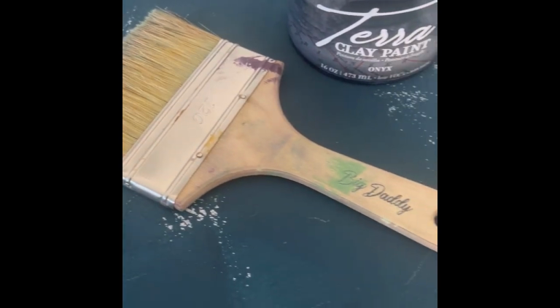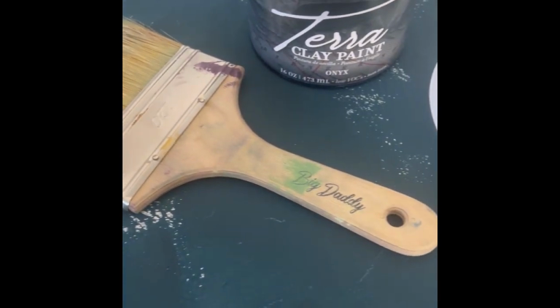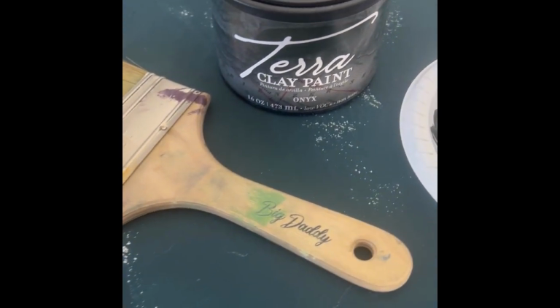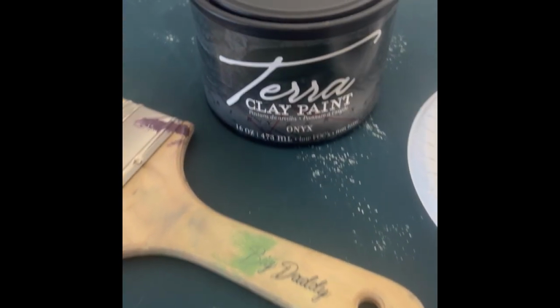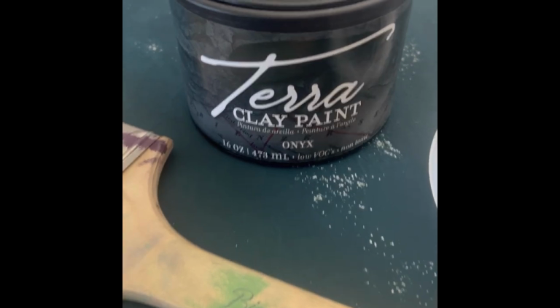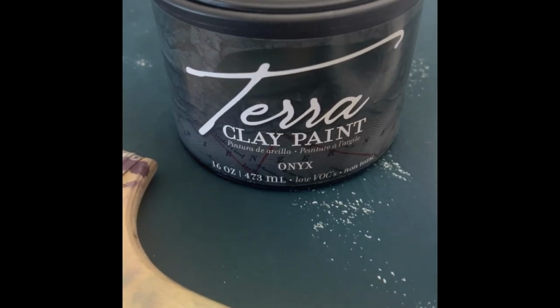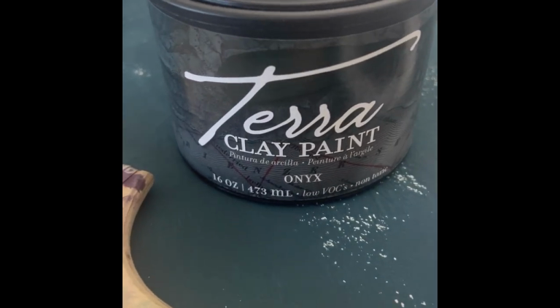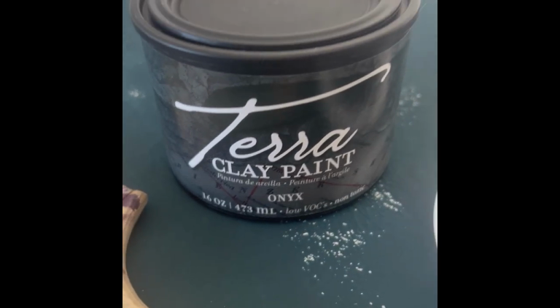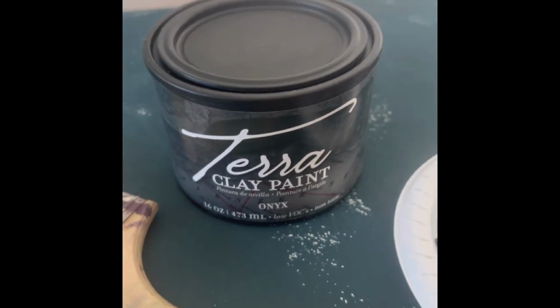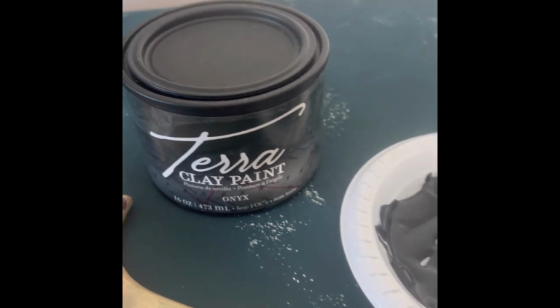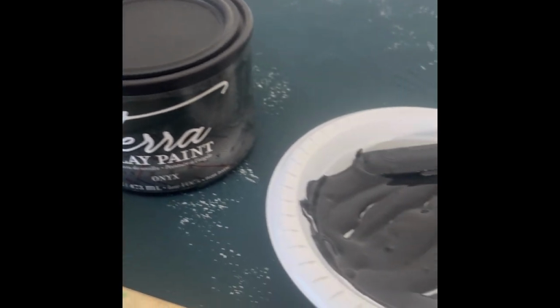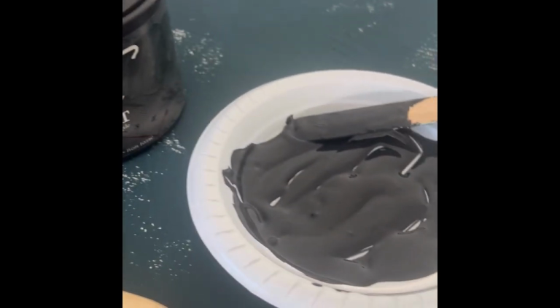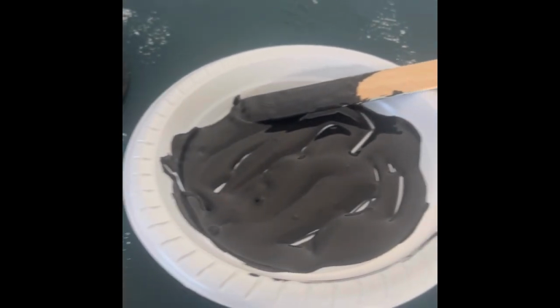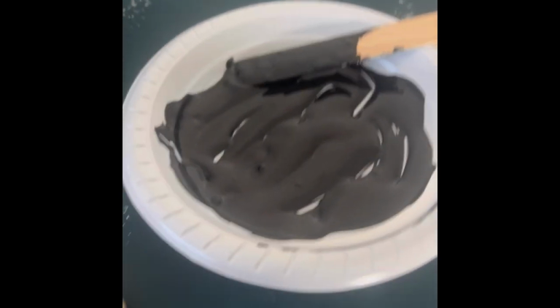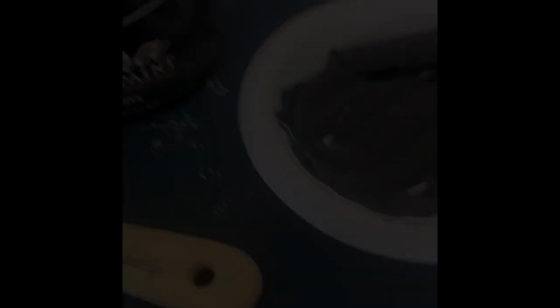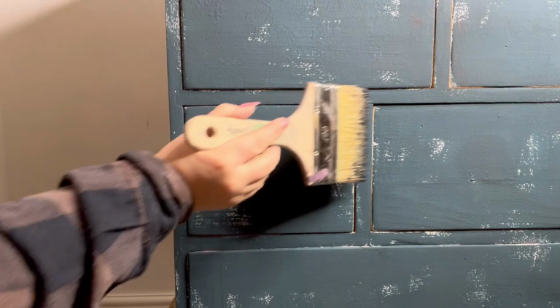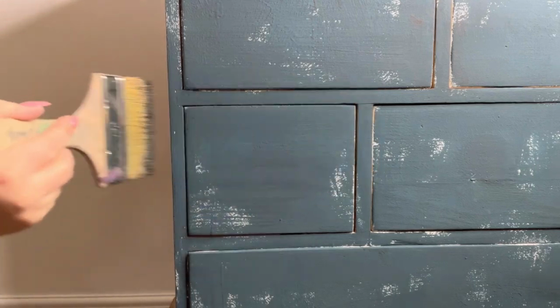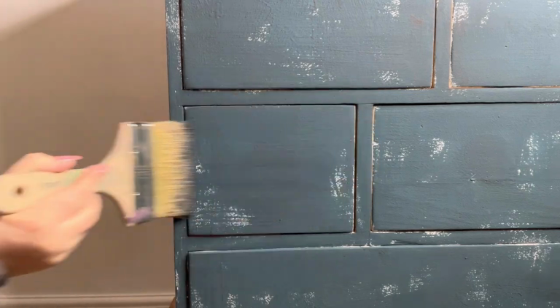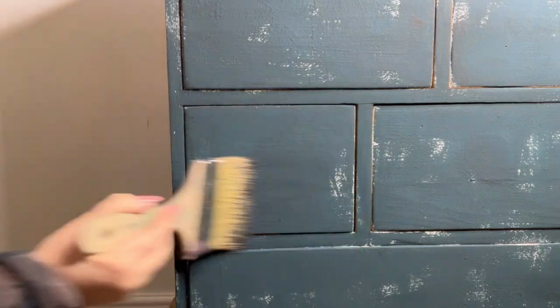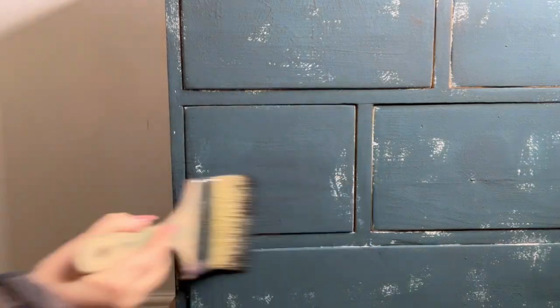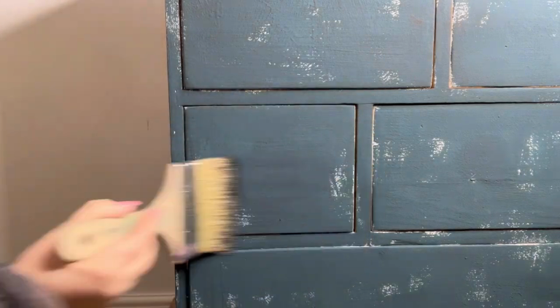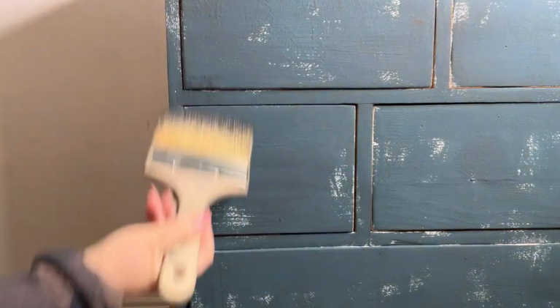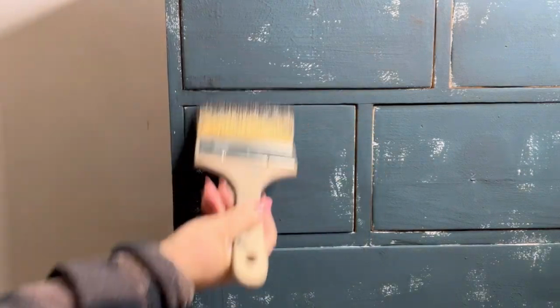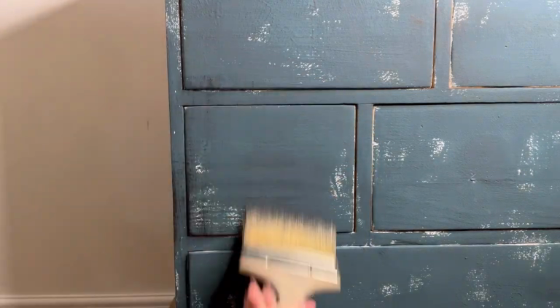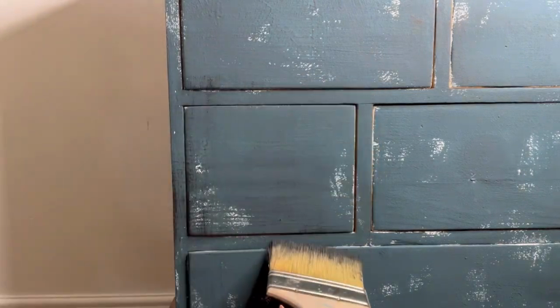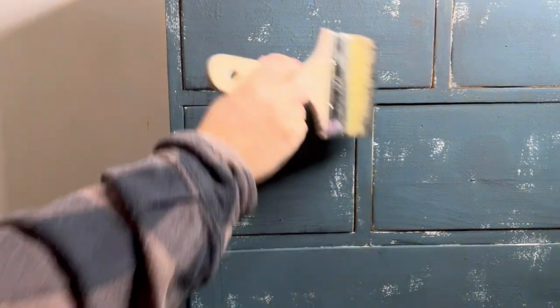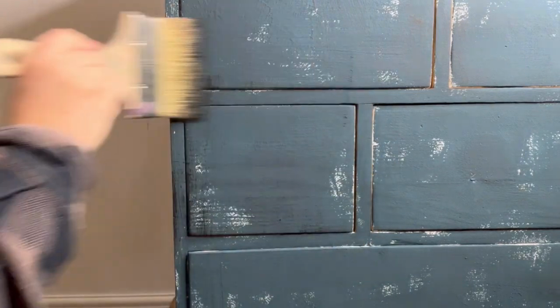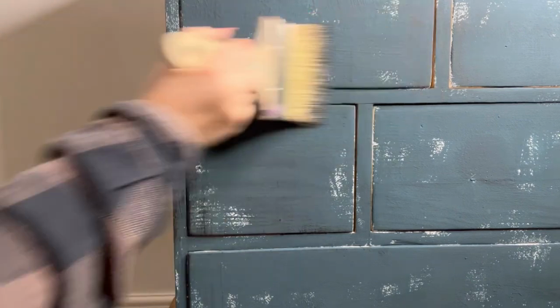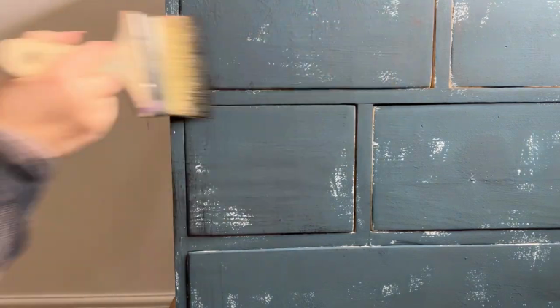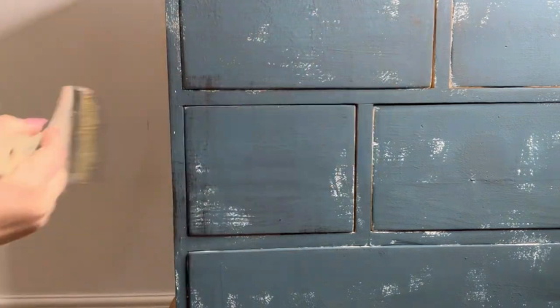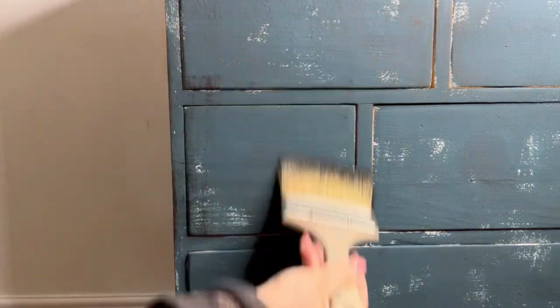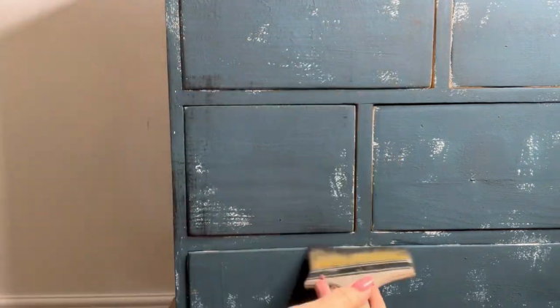Now I've grabbed my Big Daddy brush and some Onyx, which is the black in the Terra Clay paint line. I'm going to just roughly dry brush this on randomly all over the piece, just to add another layer of grunge.